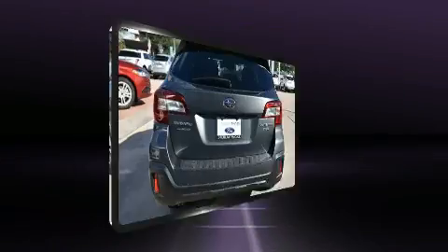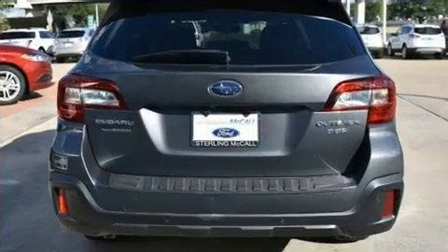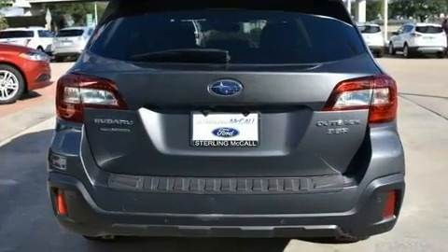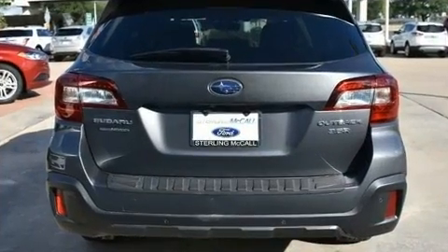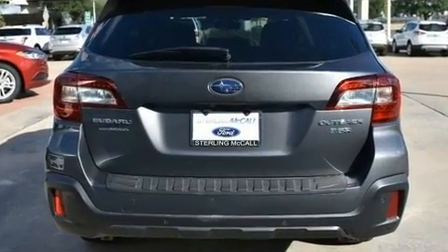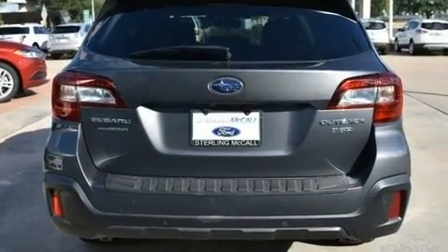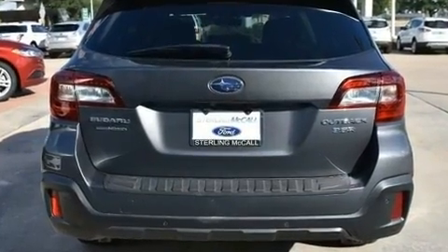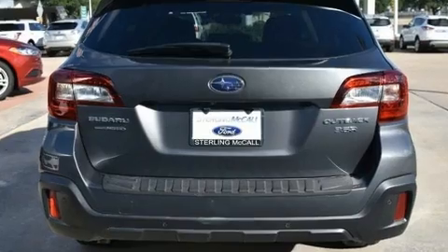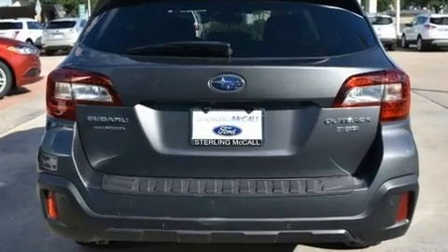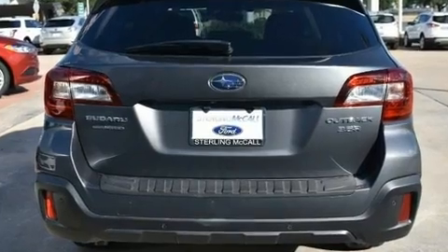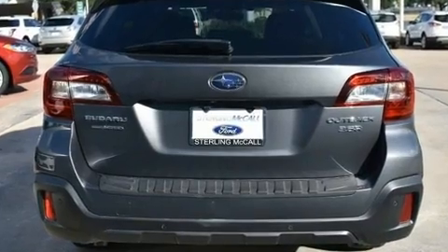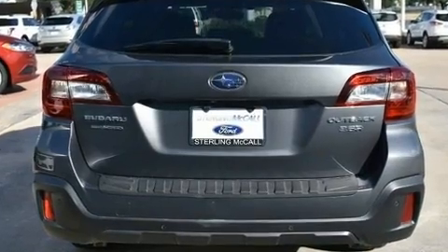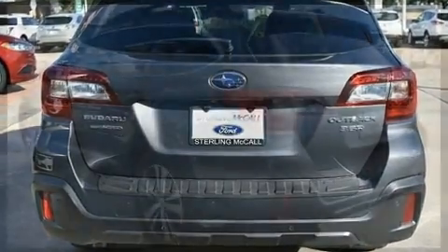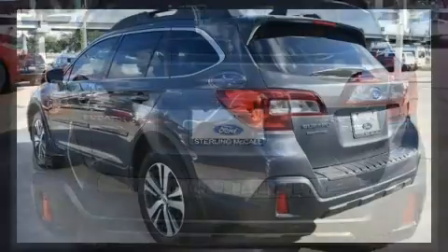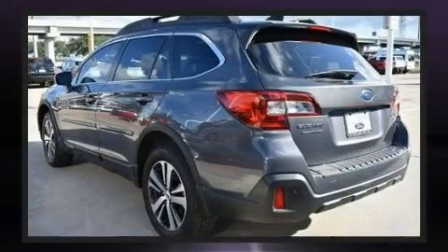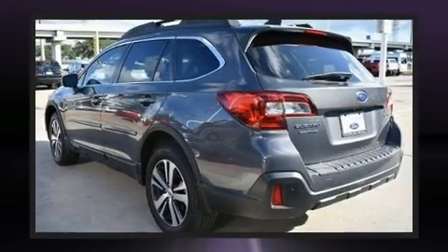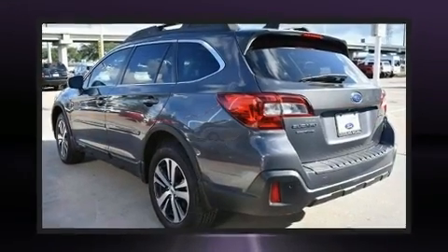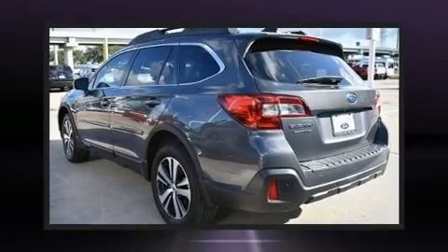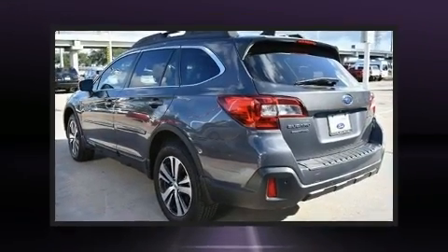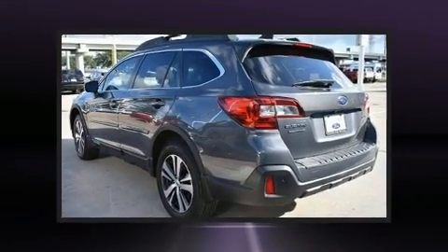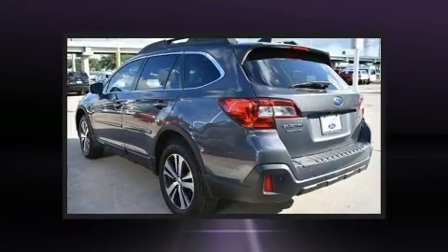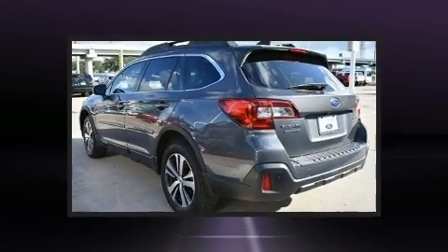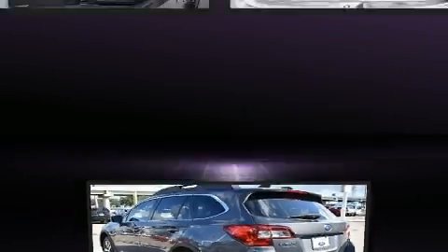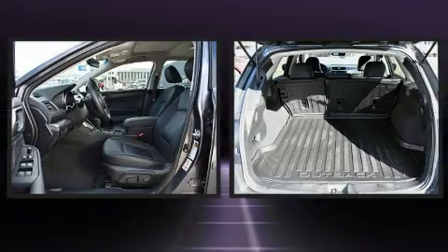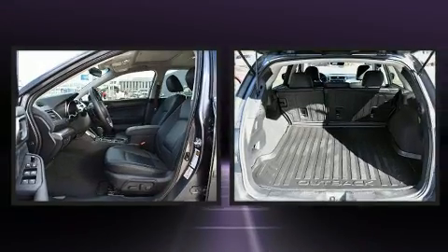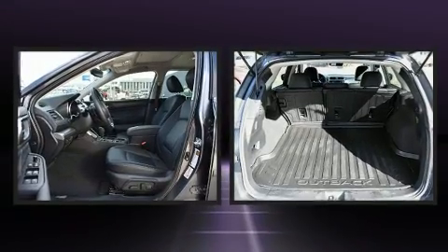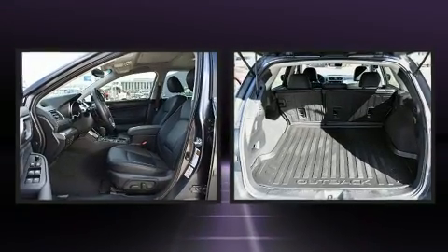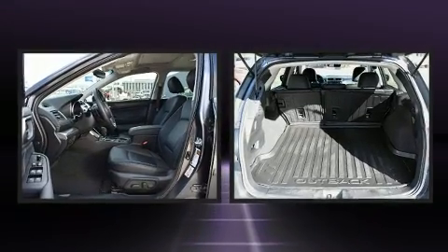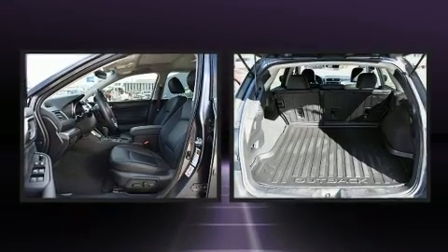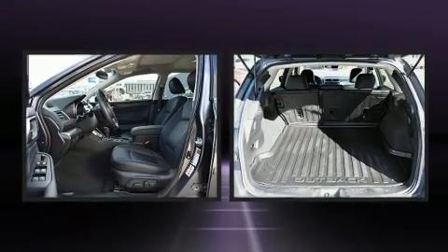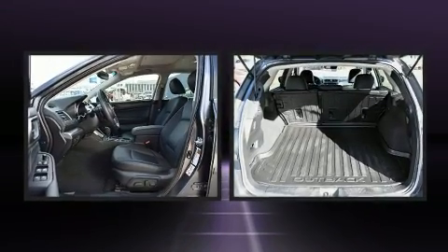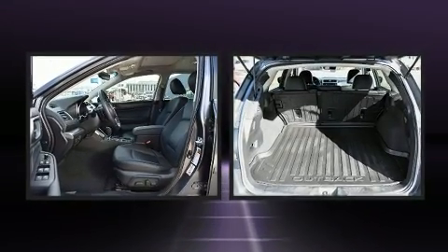All of the following features are included: a tachometer, adjustable headrests in all seating positions, front fog lights, a power rear cargo door, and more.